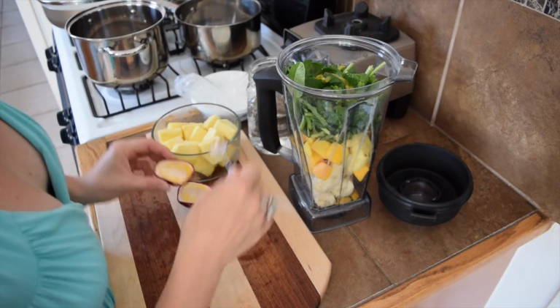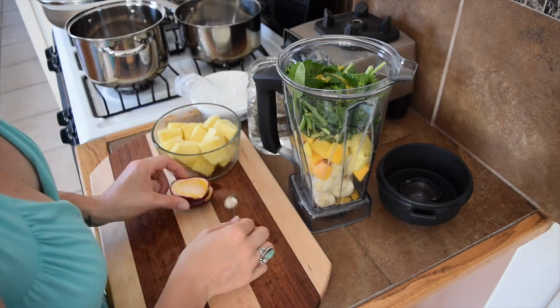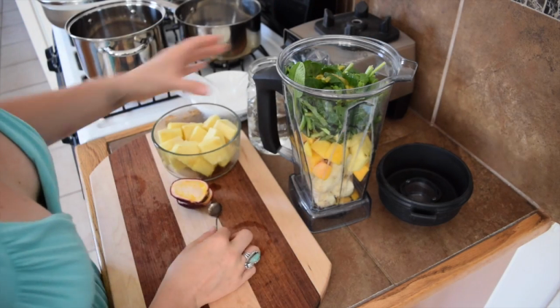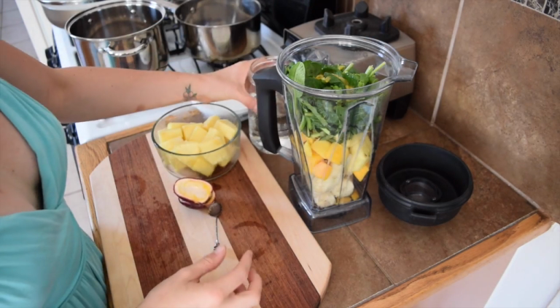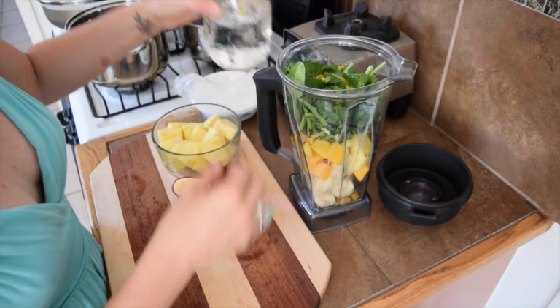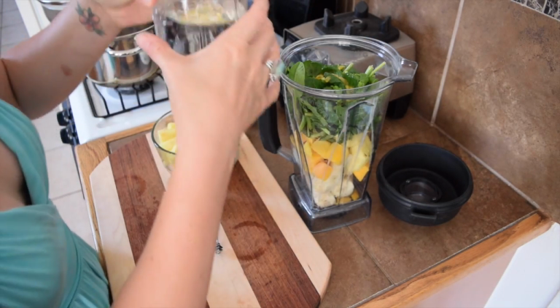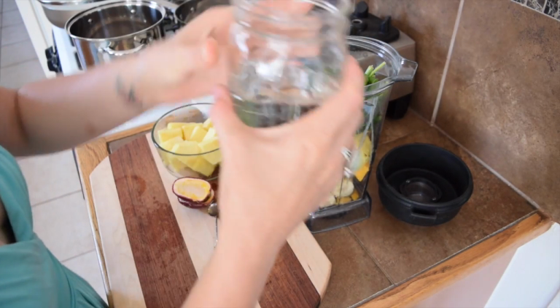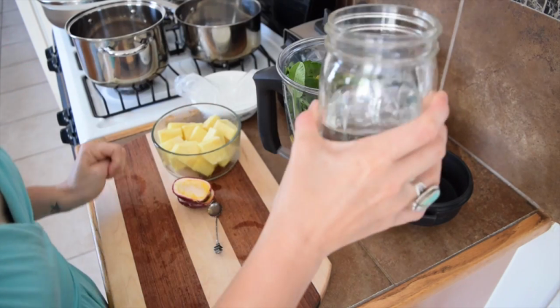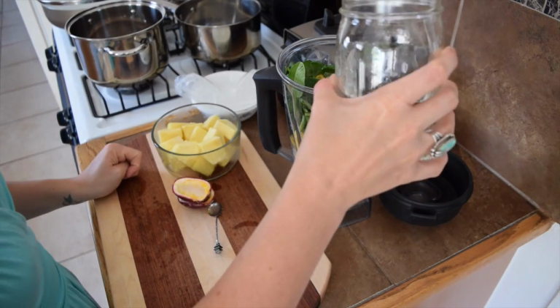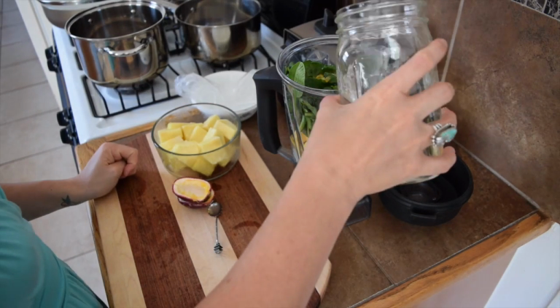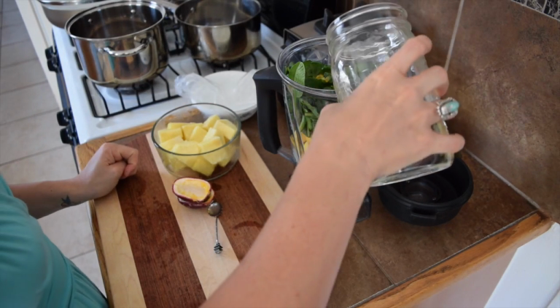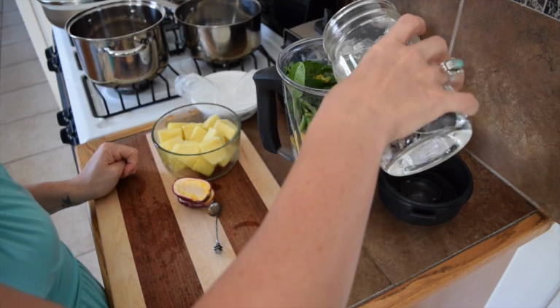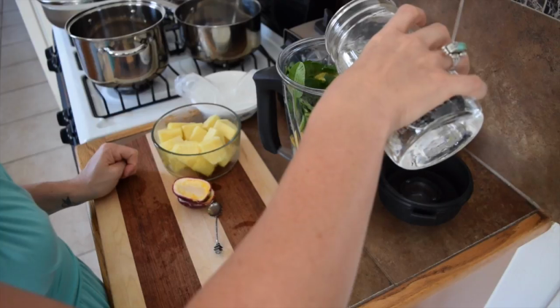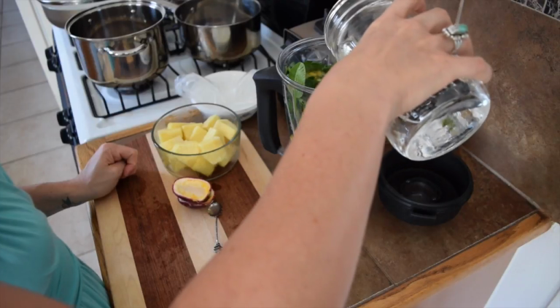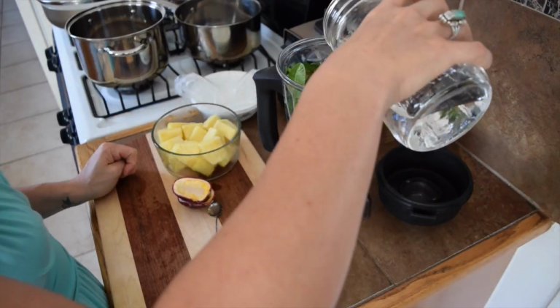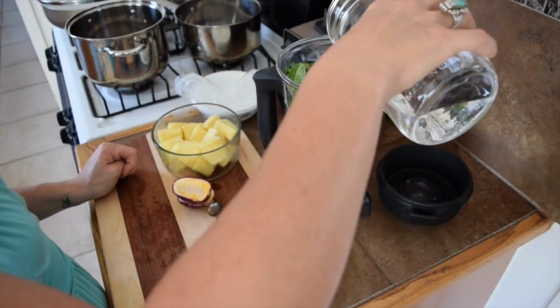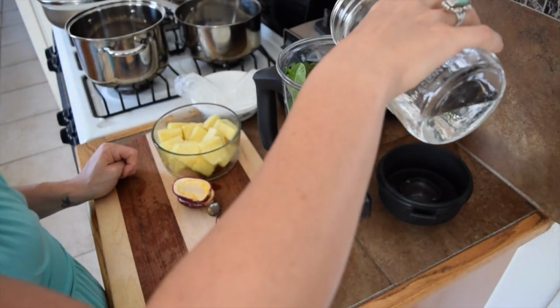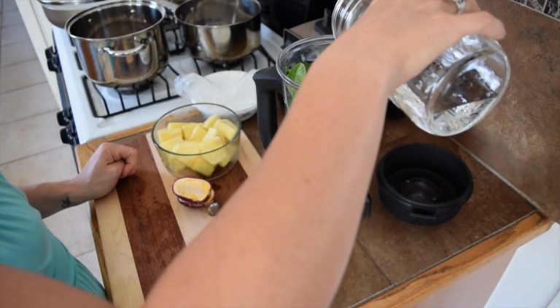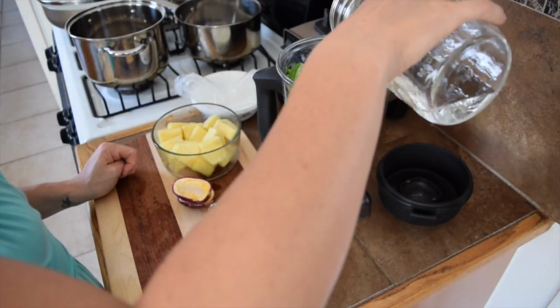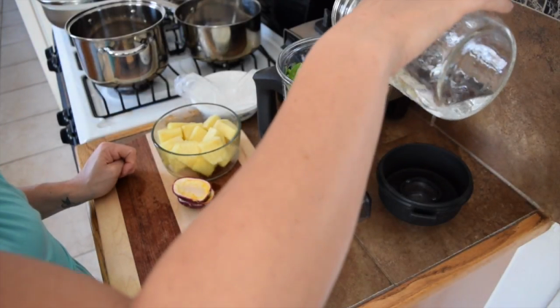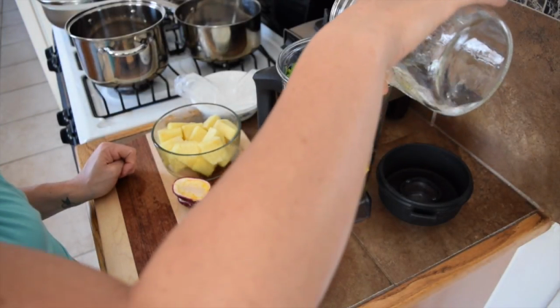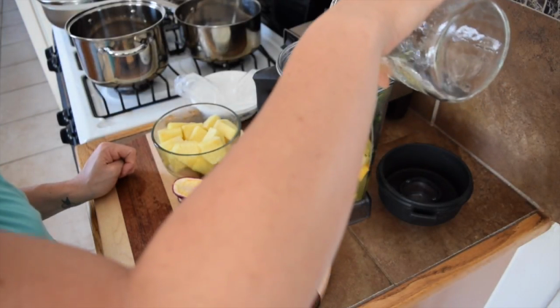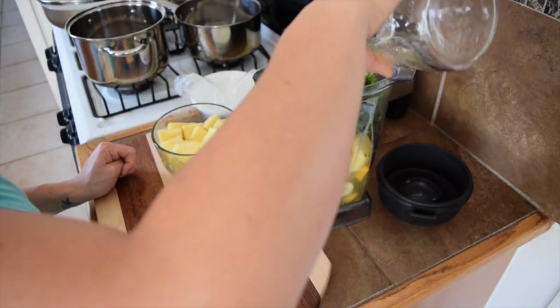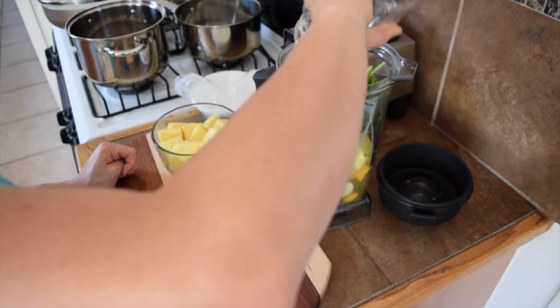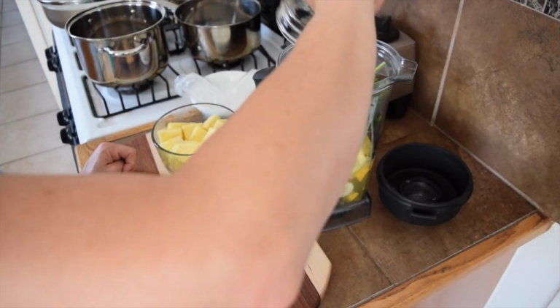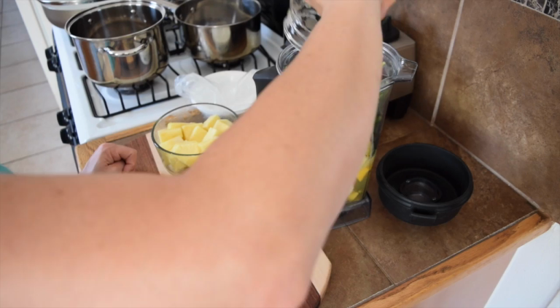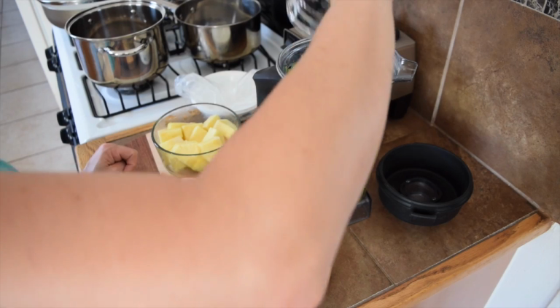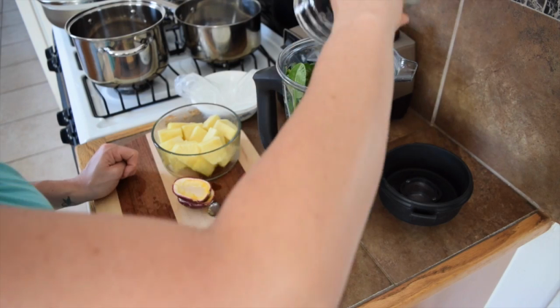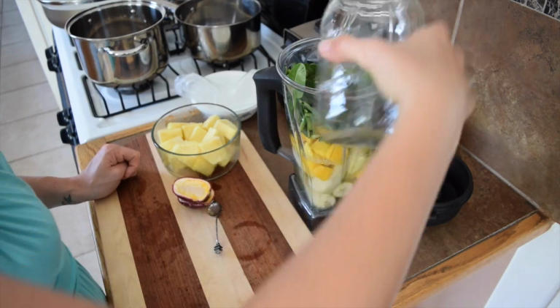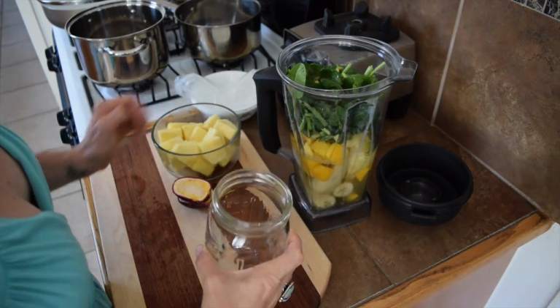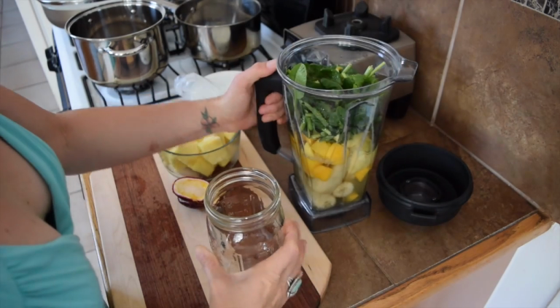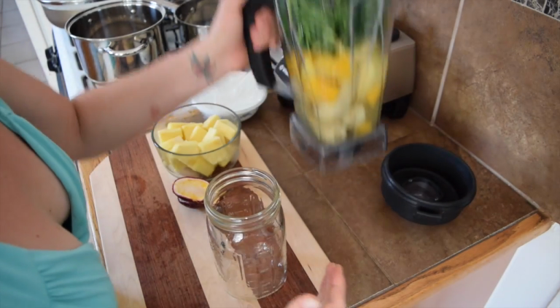And you want to add water. I always like to fill it about halfway with water, or about two cups of water. And now it's time to blend.